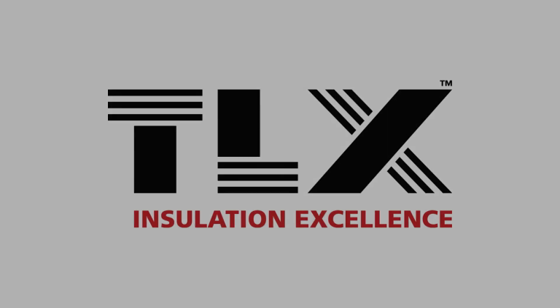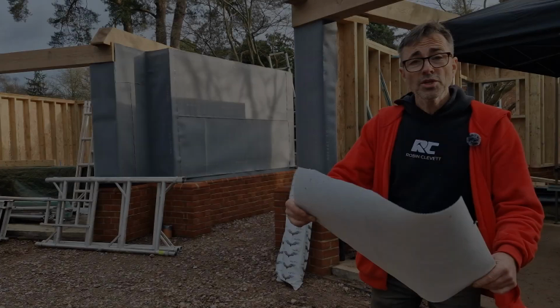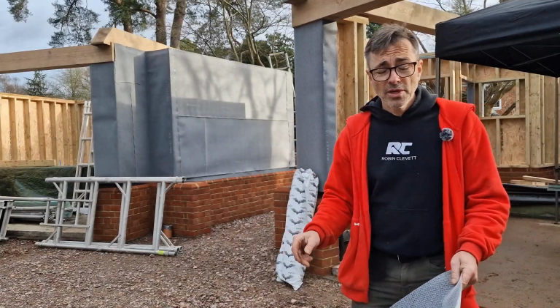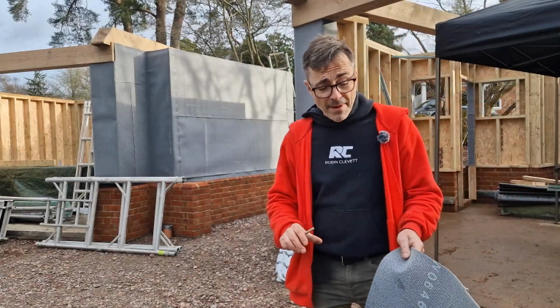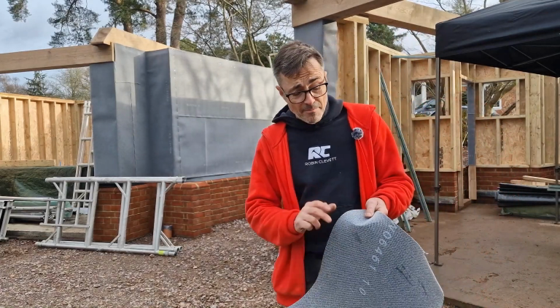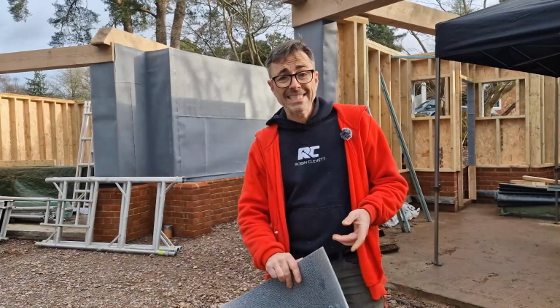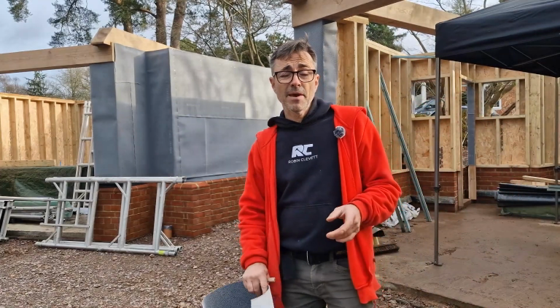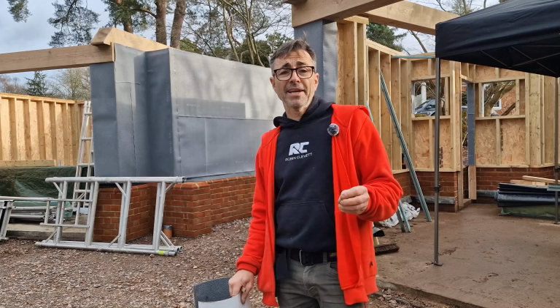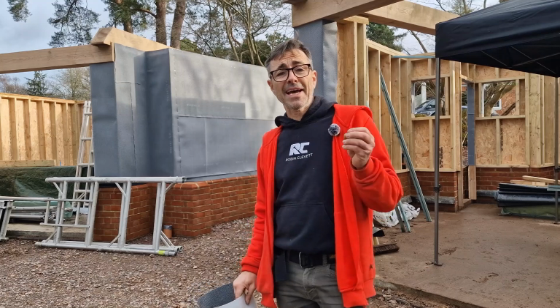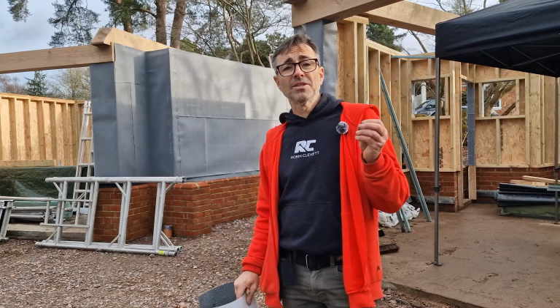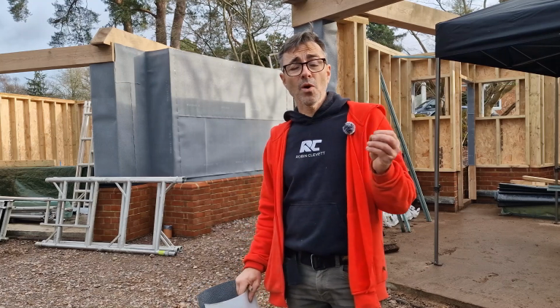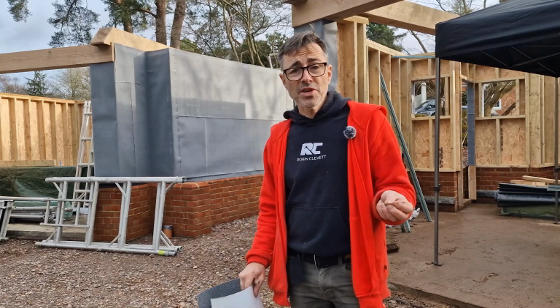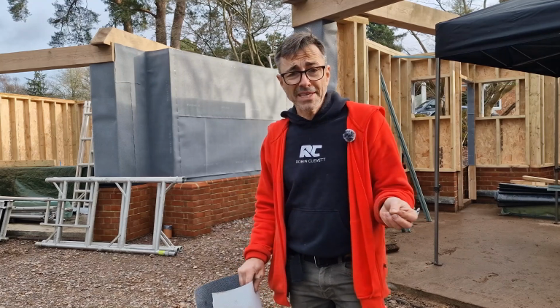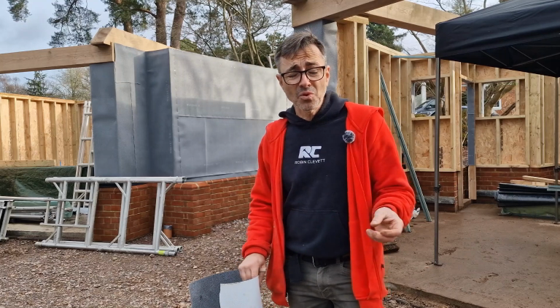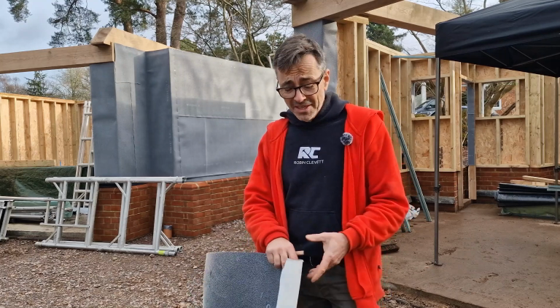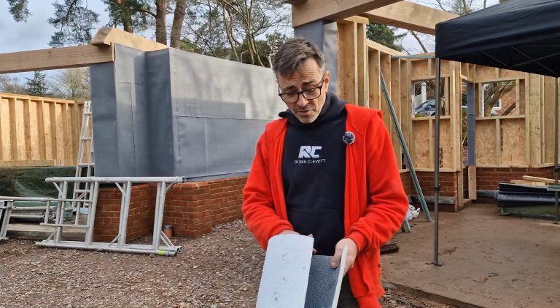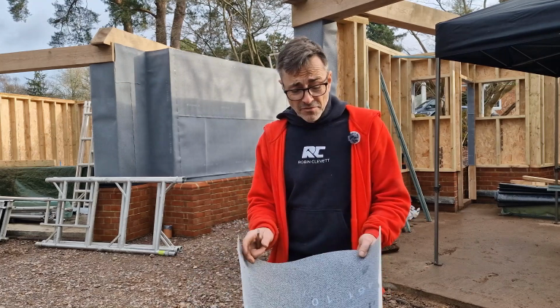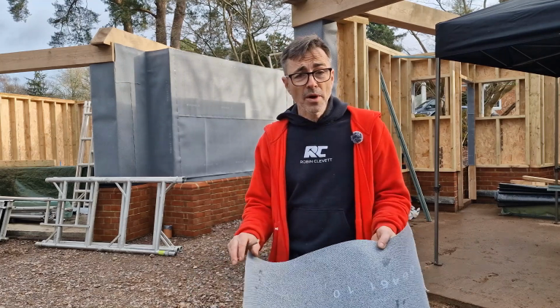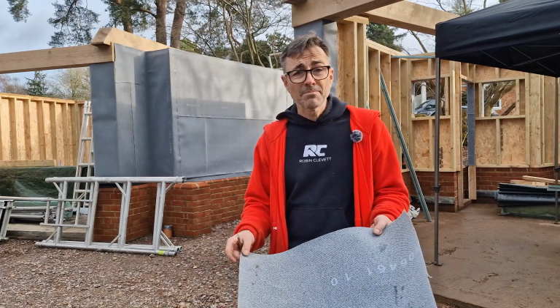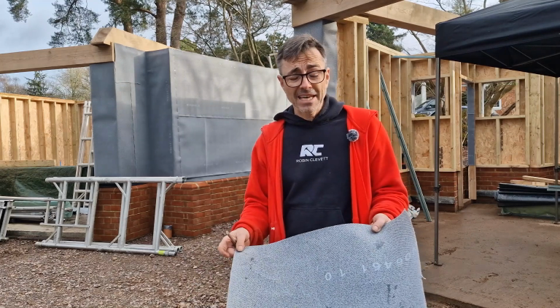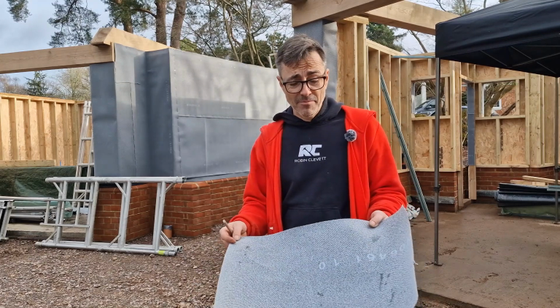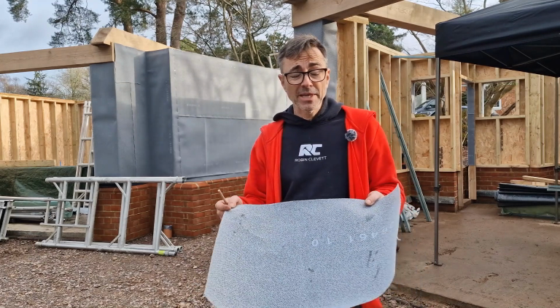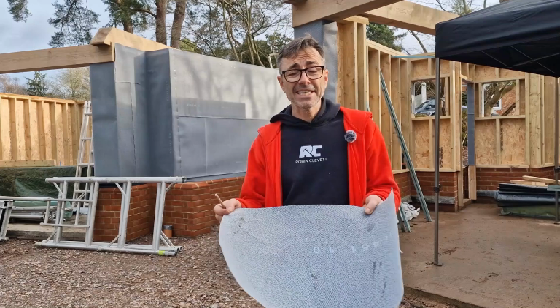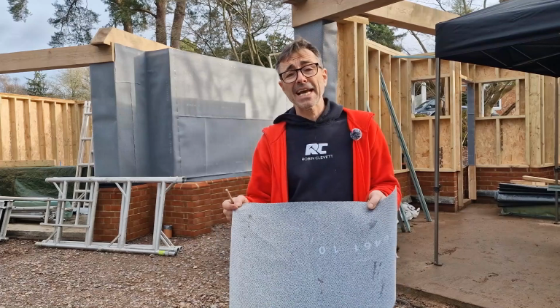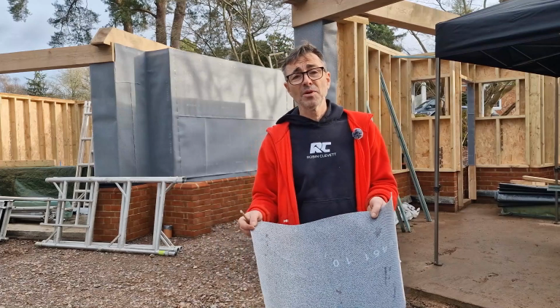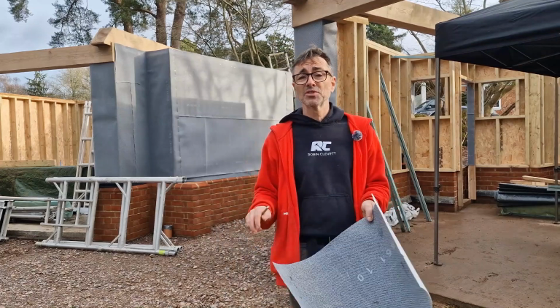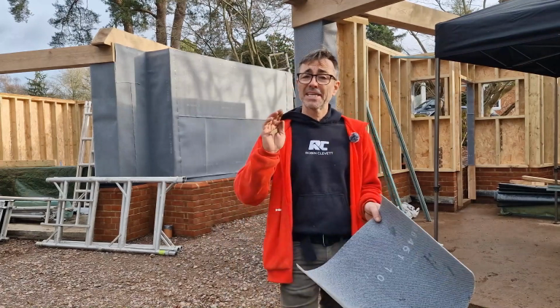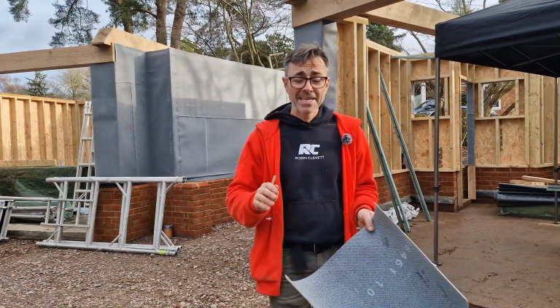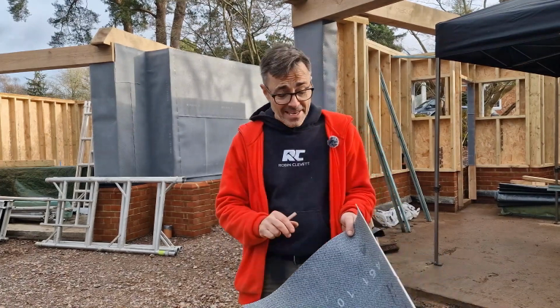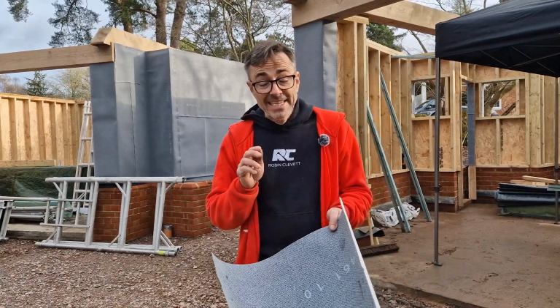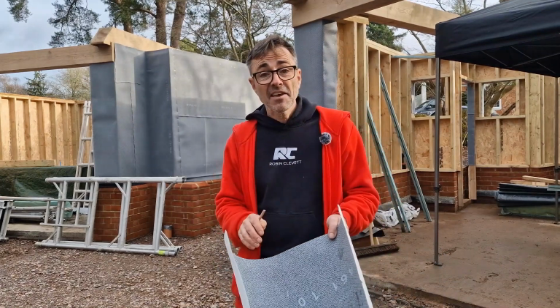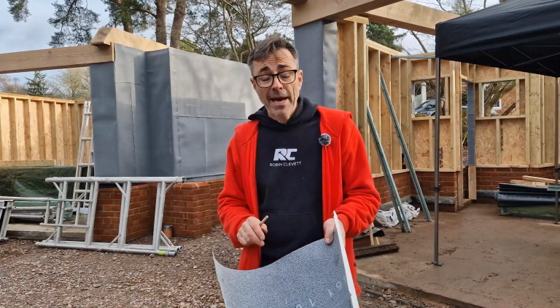I want to talk to you a little bit about the bat safe membrane and why we're using it. So first of all, what is bat safe membrane? Well, it does exactly what it says on the tin — it's safe for bats.